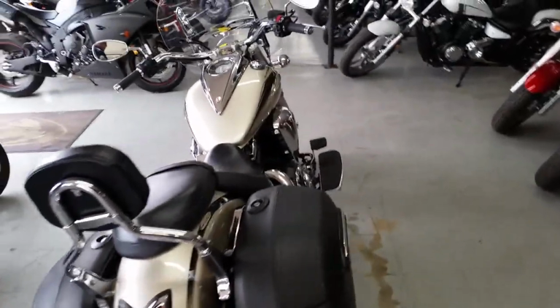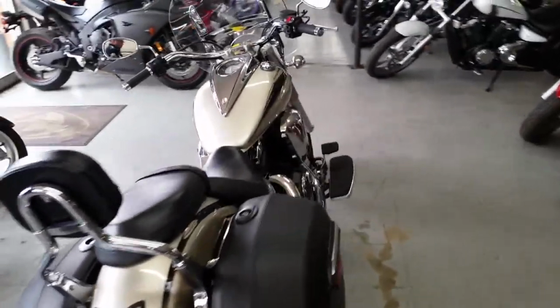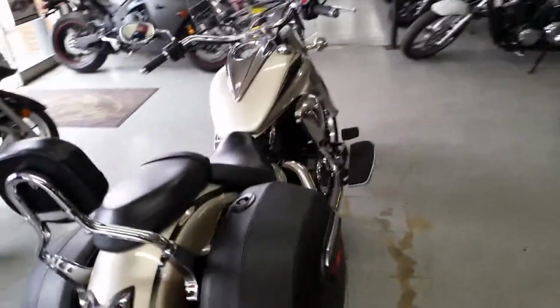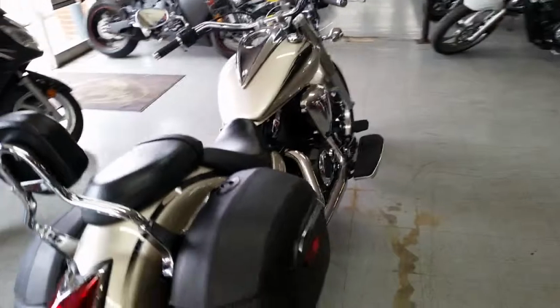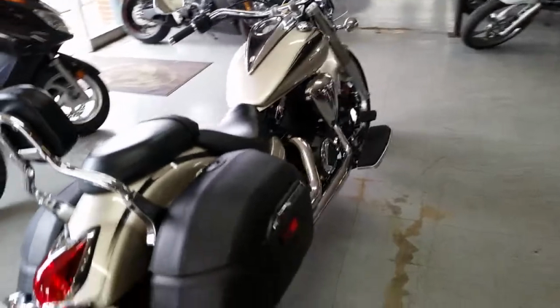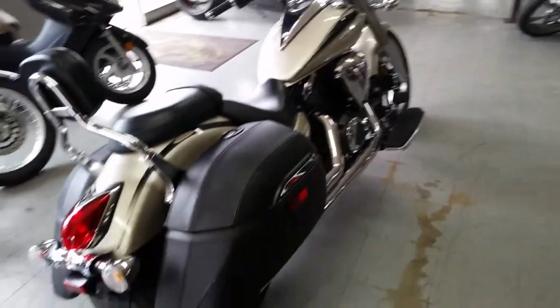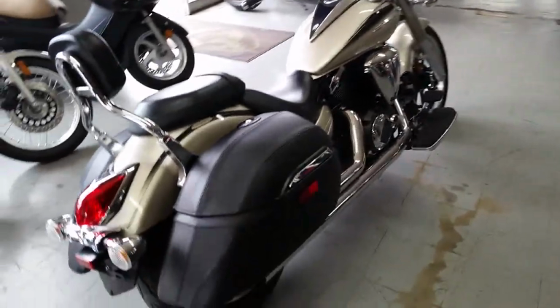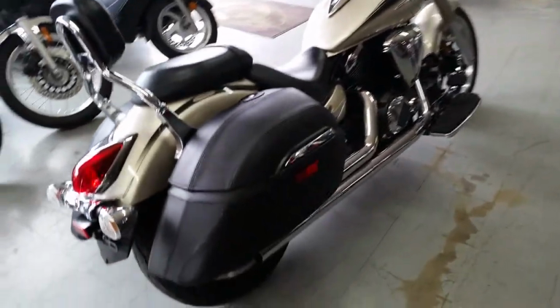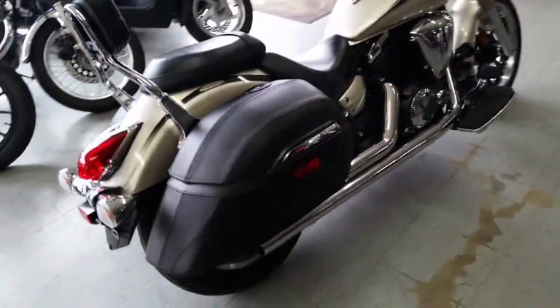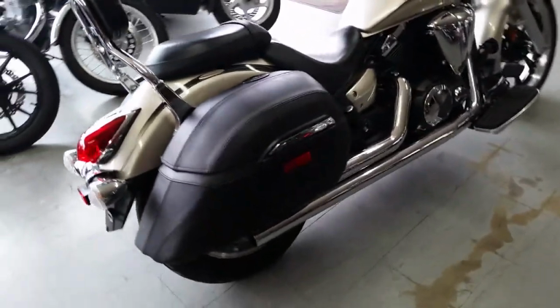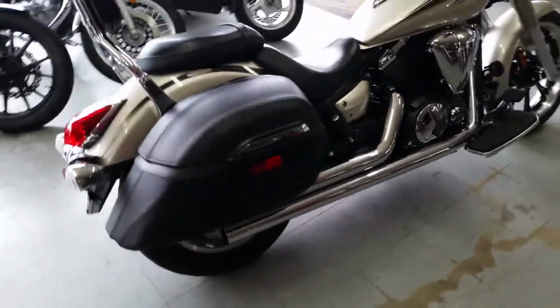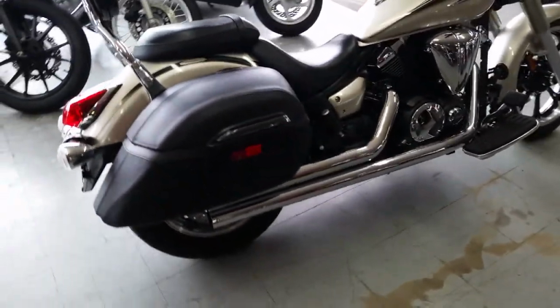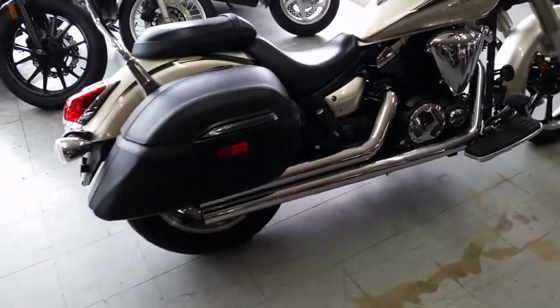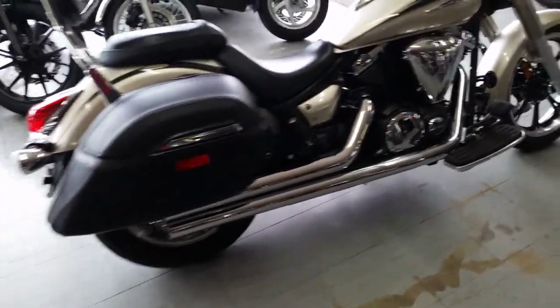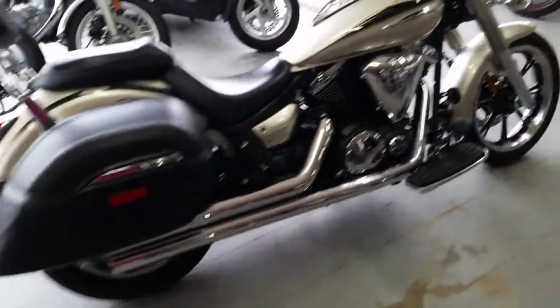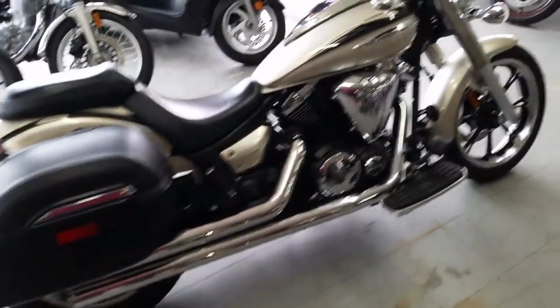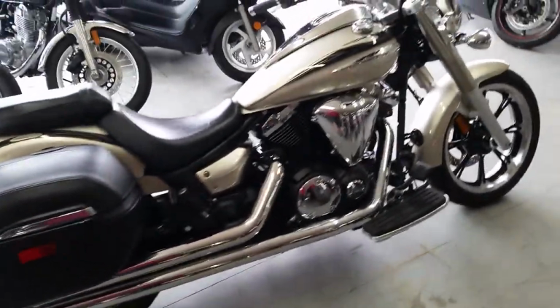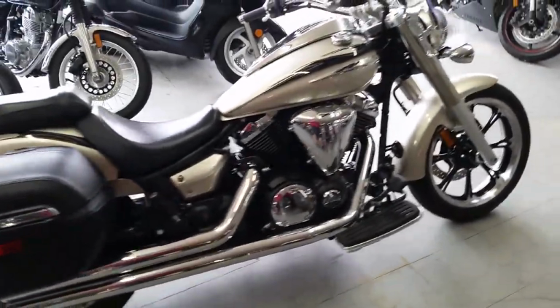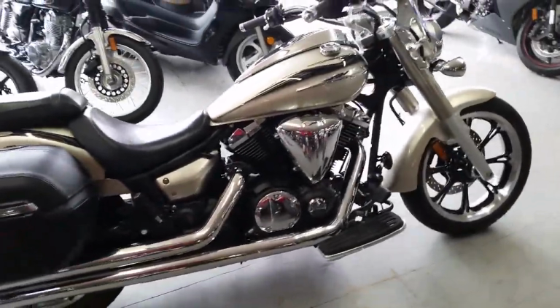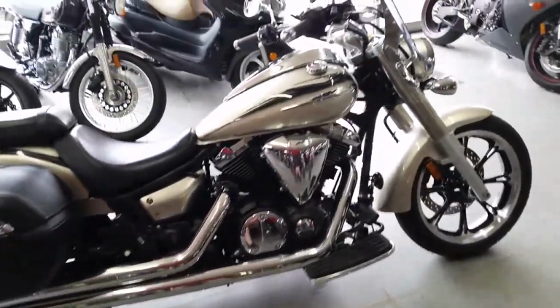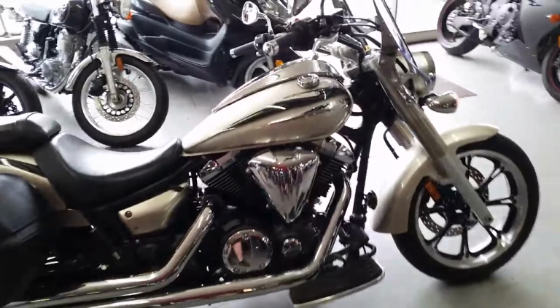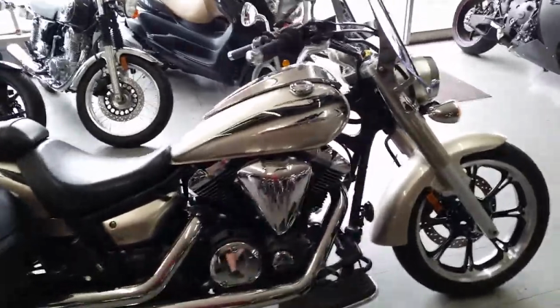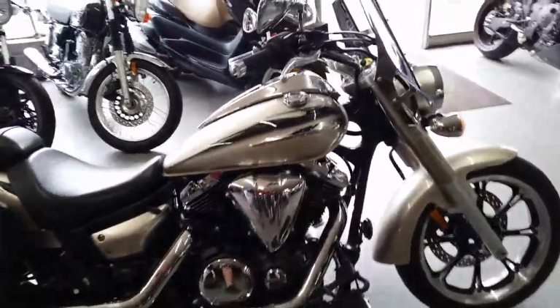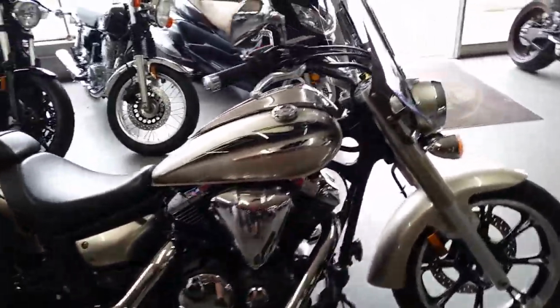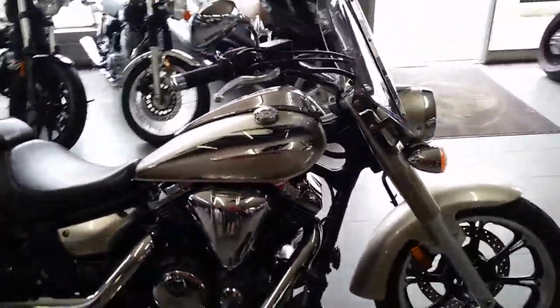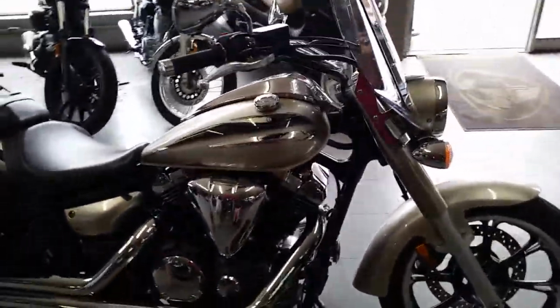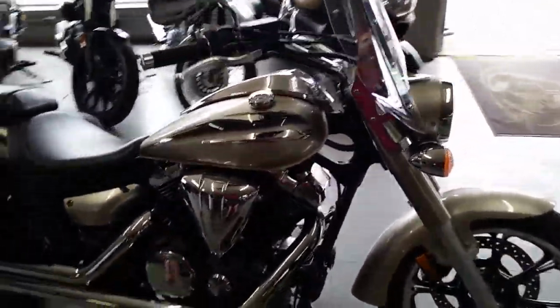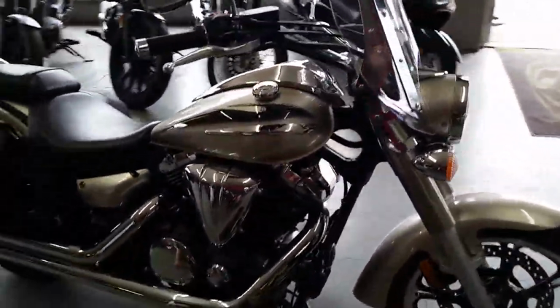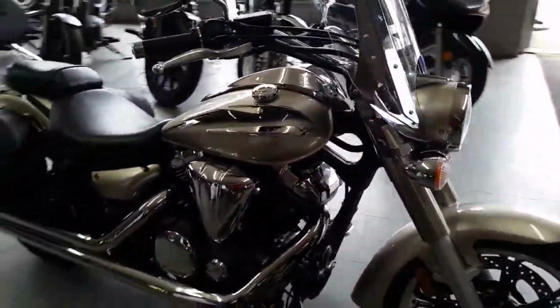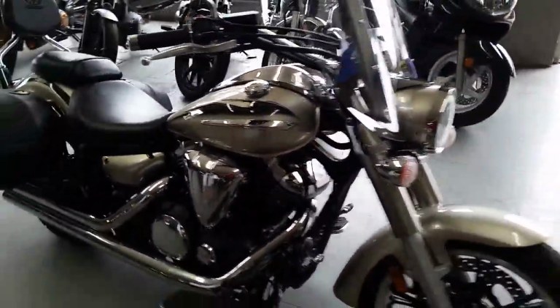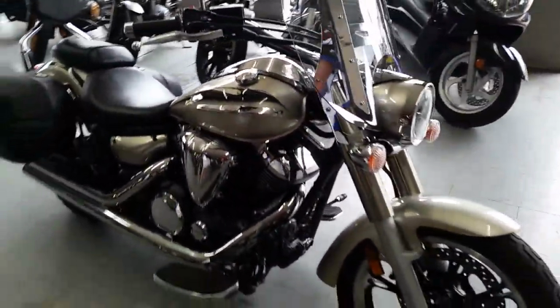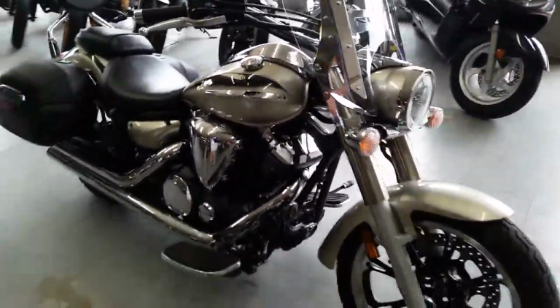Hit the road for only $139 a month, leave the 10-speed in the garage, get out on this V-Star, check out what the open road has to offer.